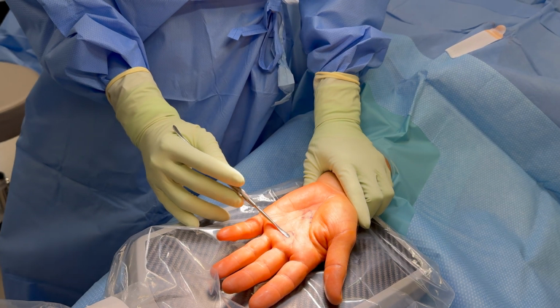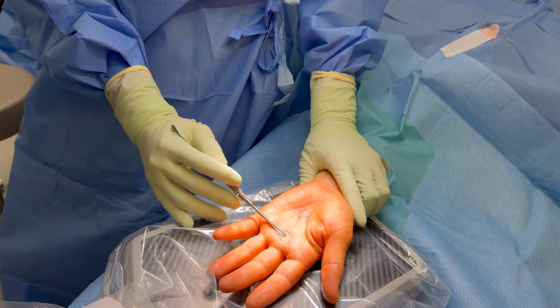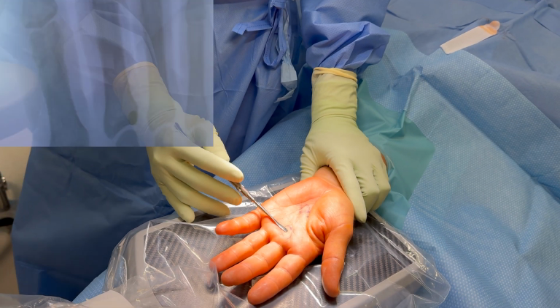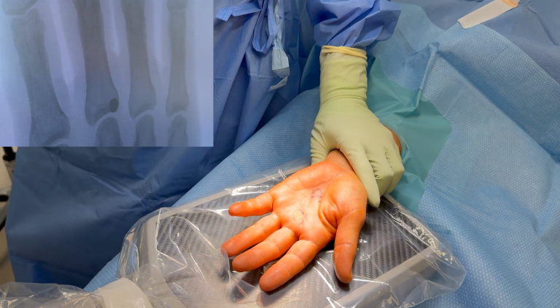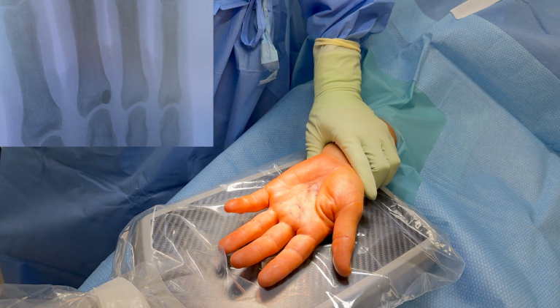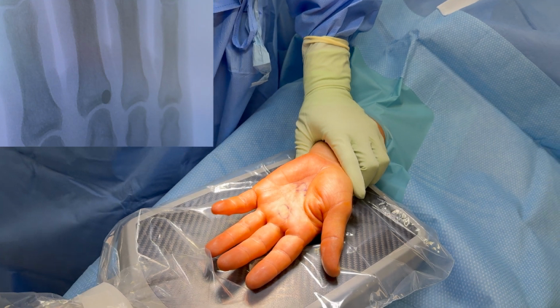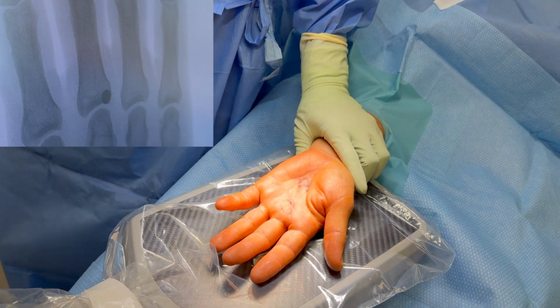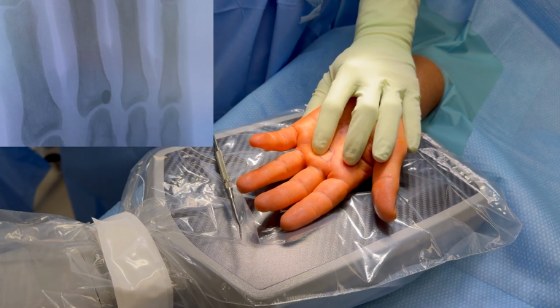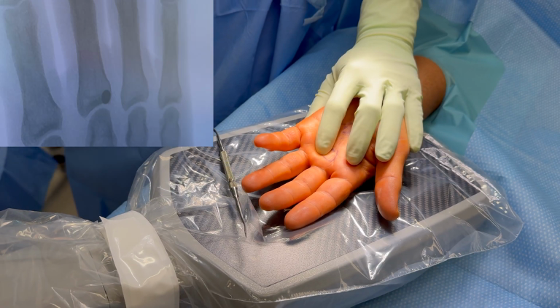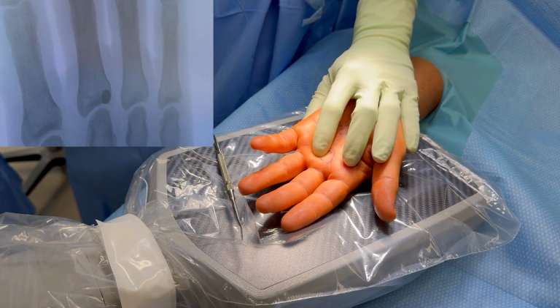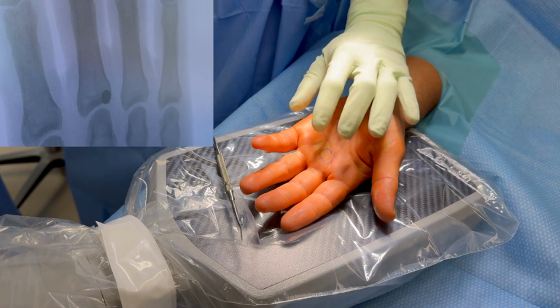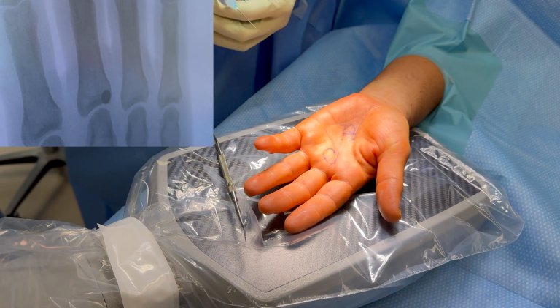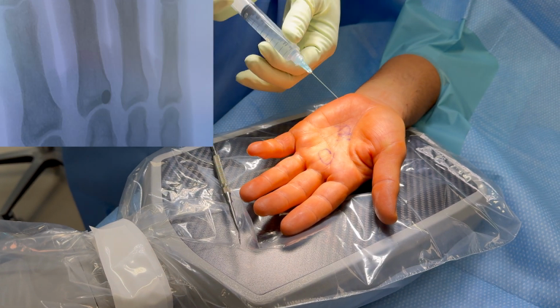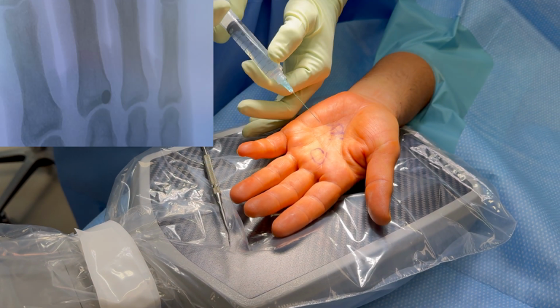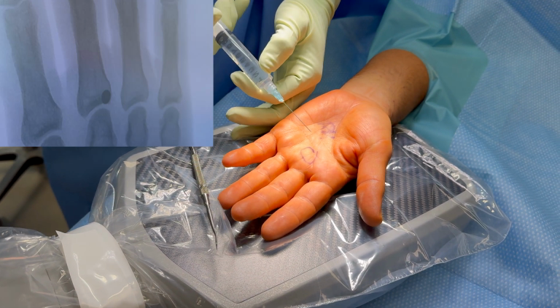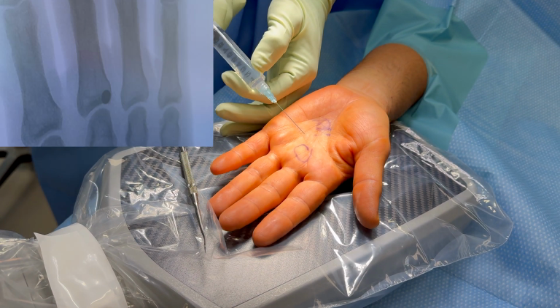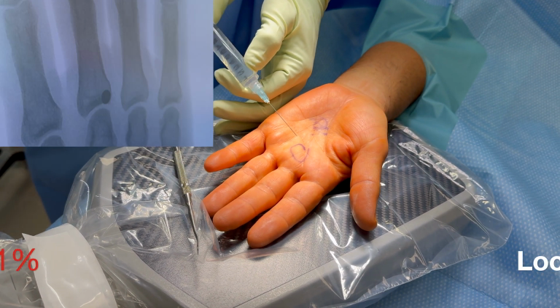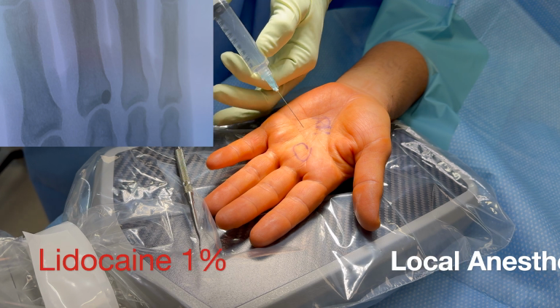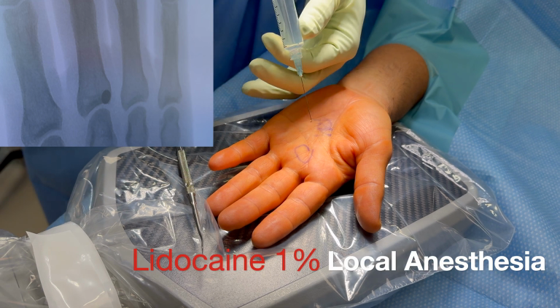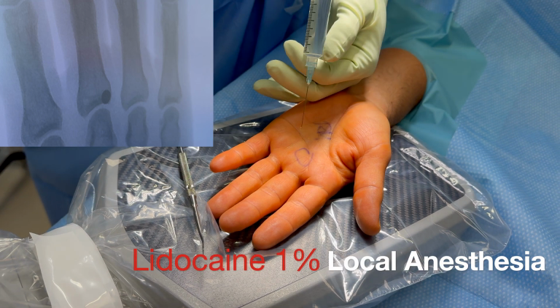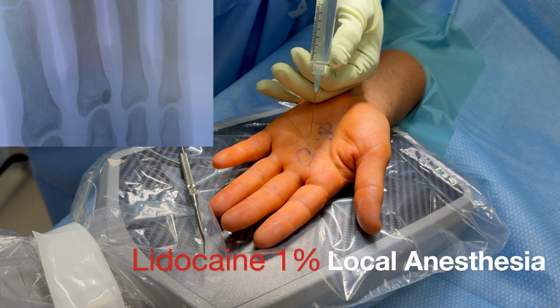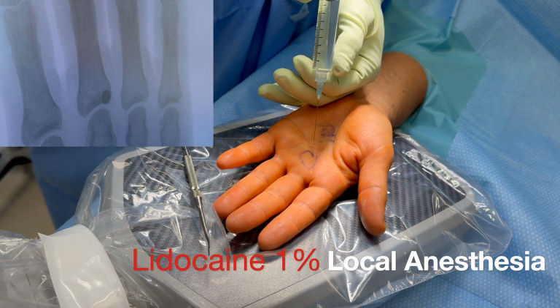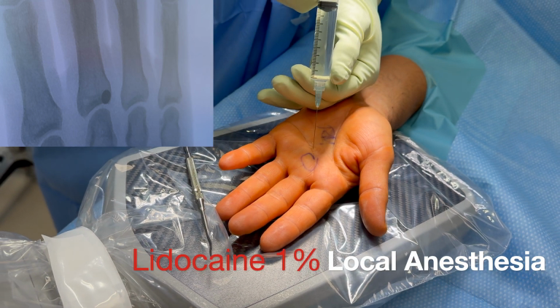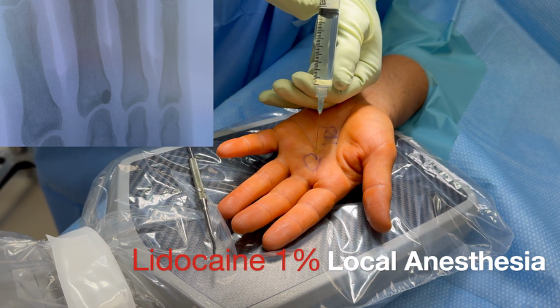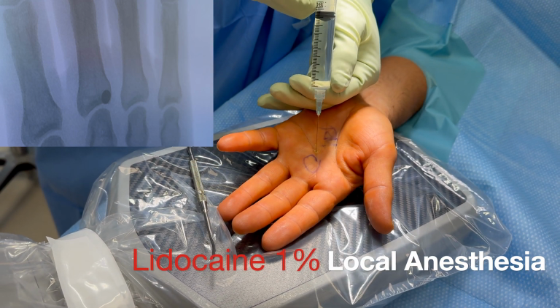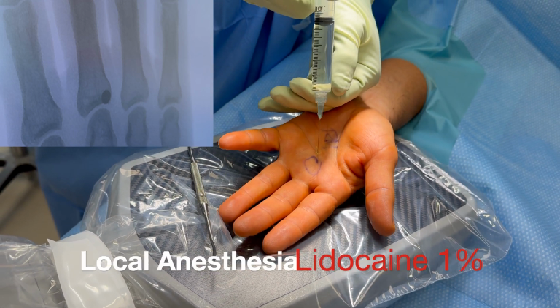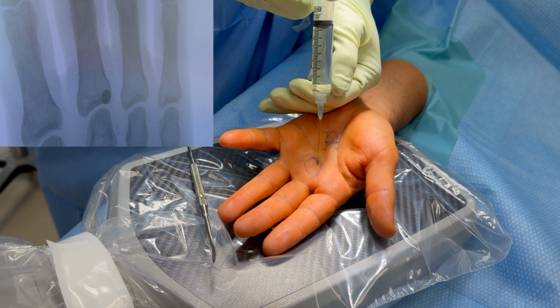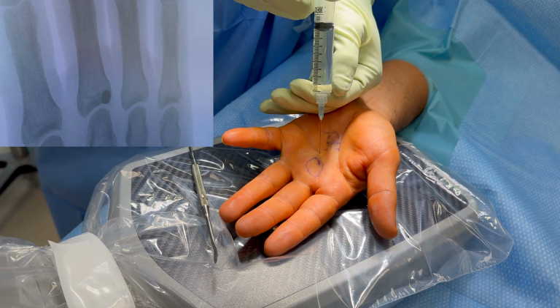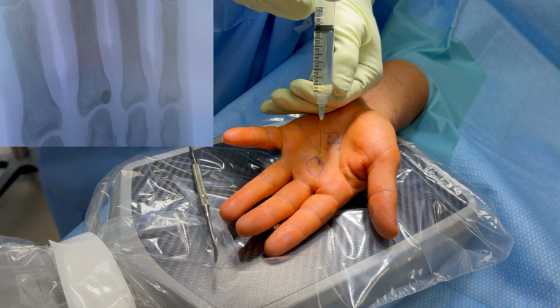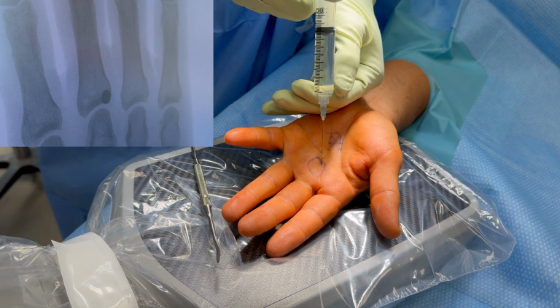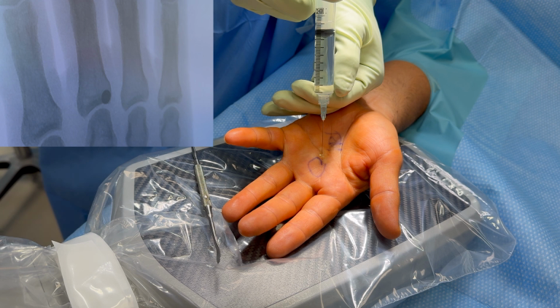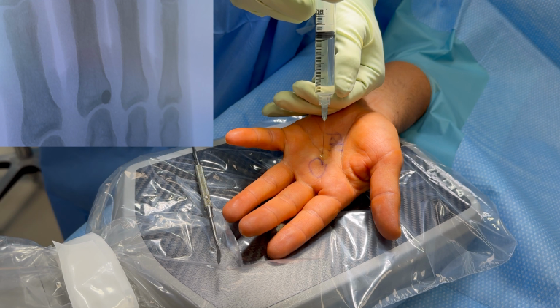Here we are taking an x-ray to find the pellet and confirm its location, and then we are going to inject some local anesthesia to help with the pain so that we can do the procedure without pain.